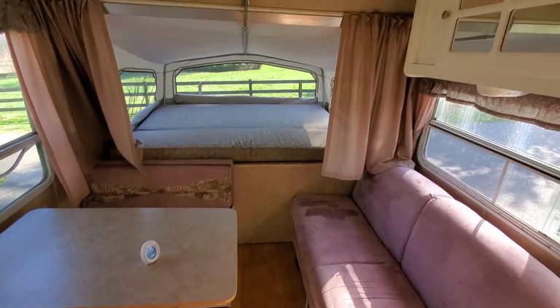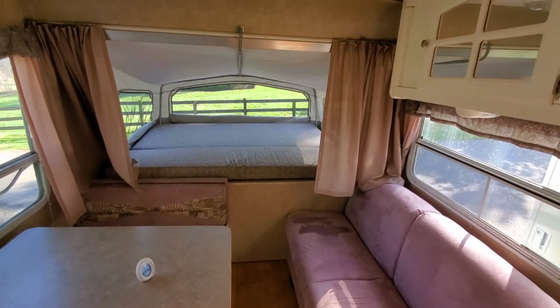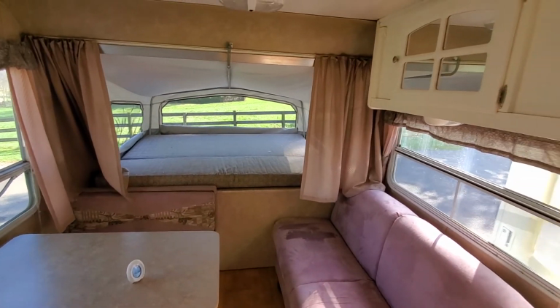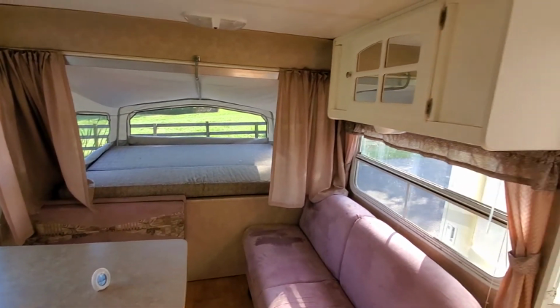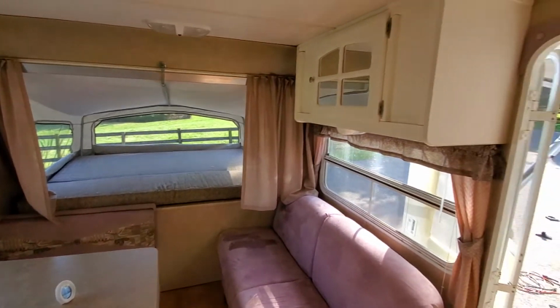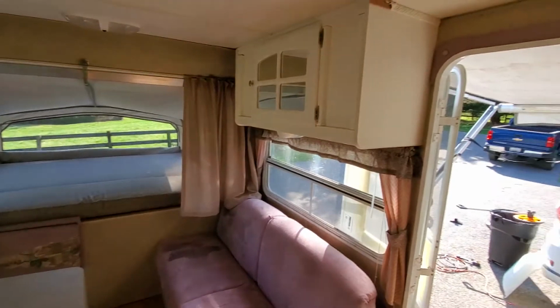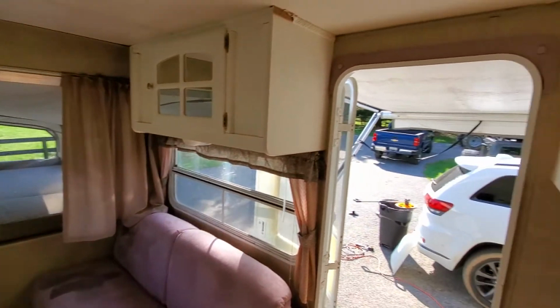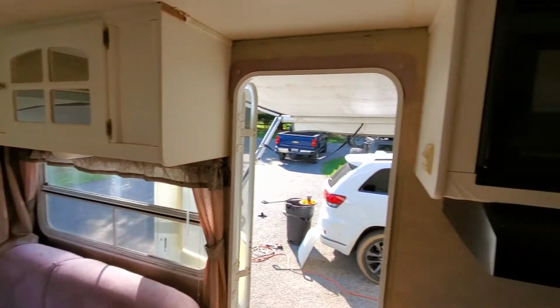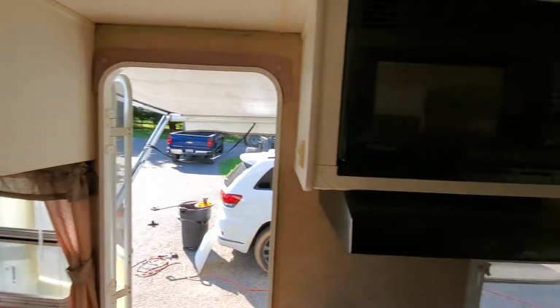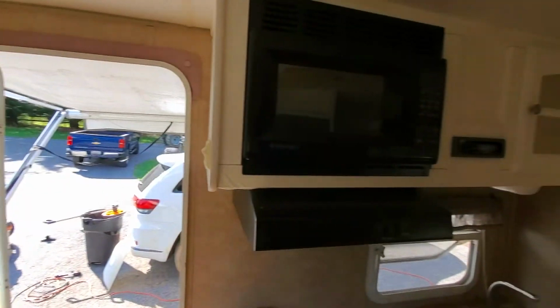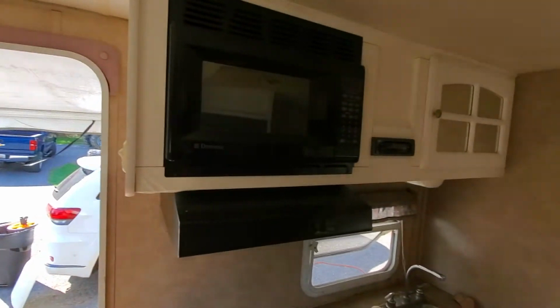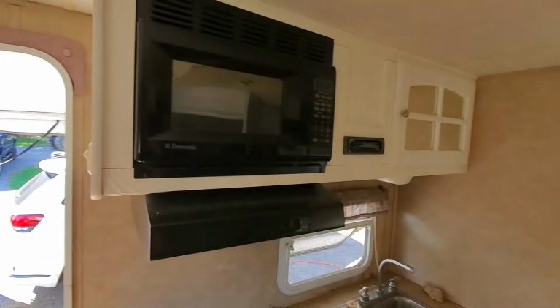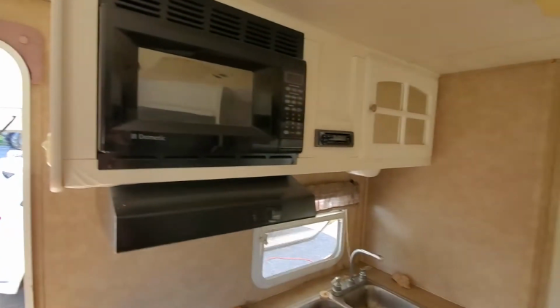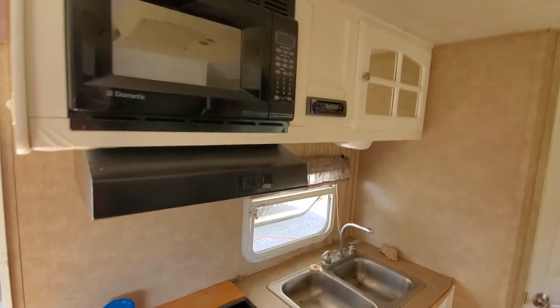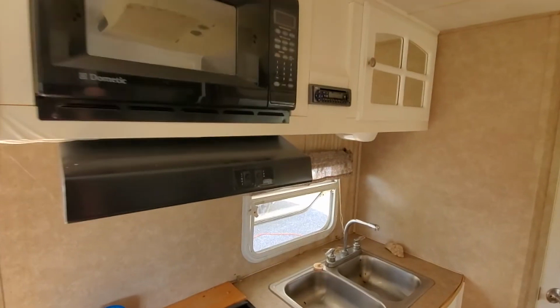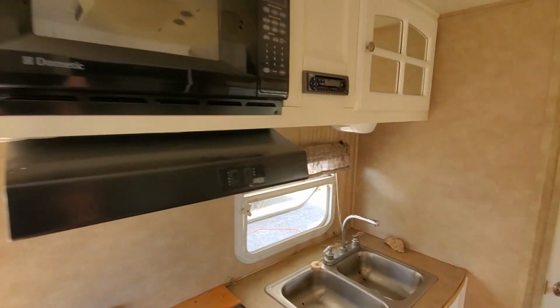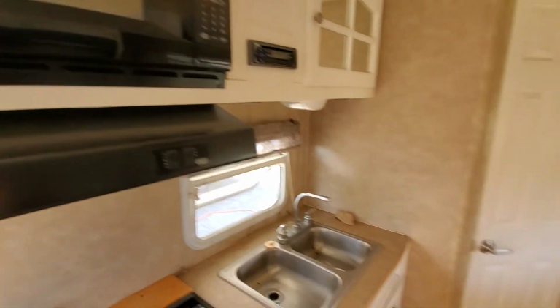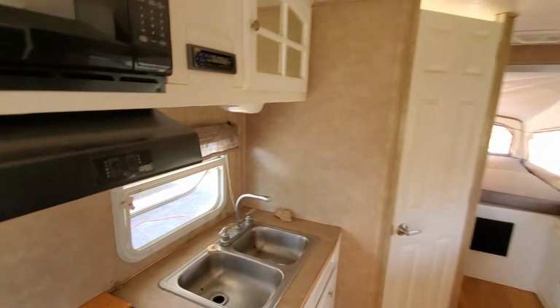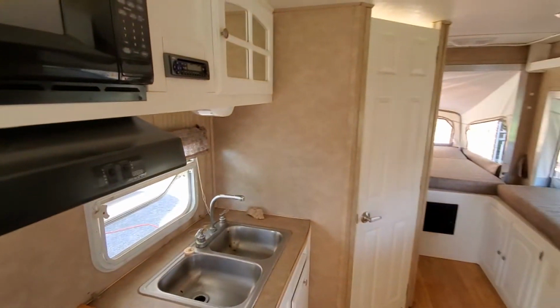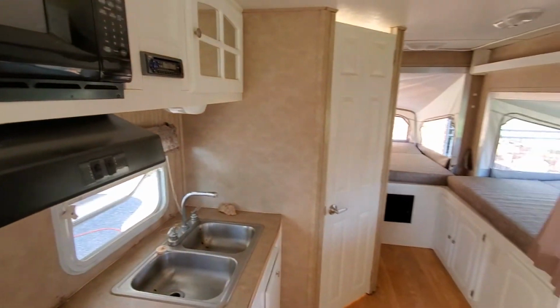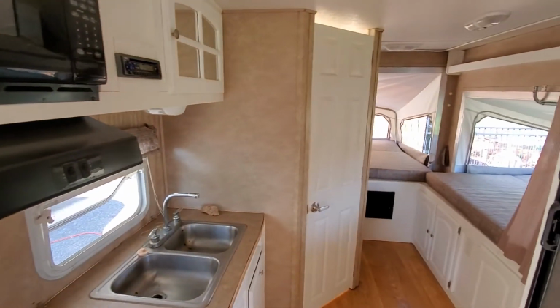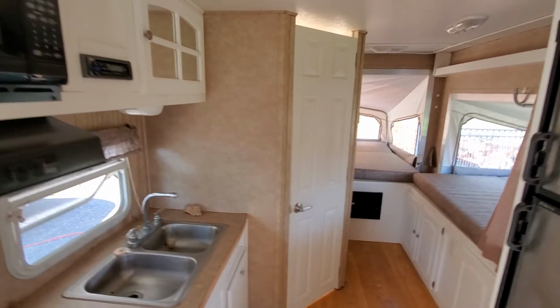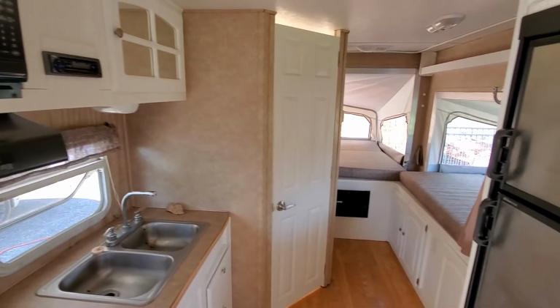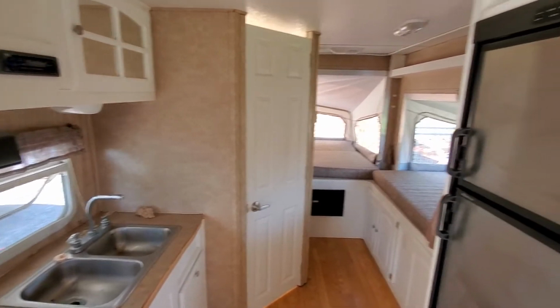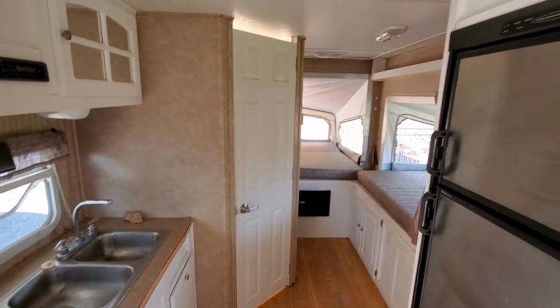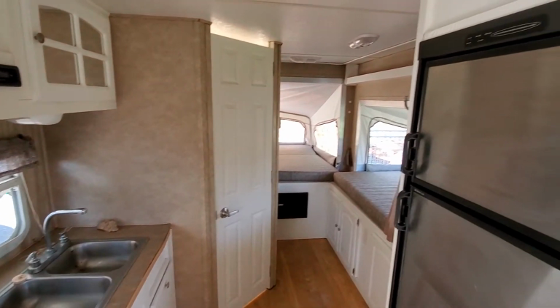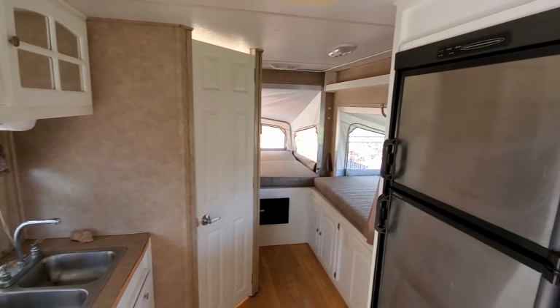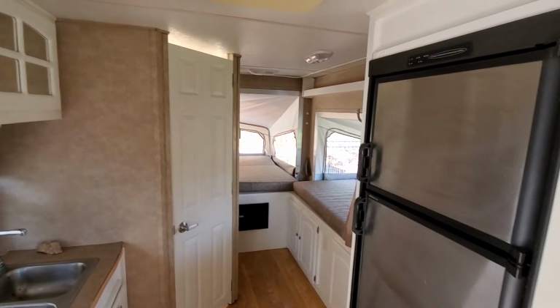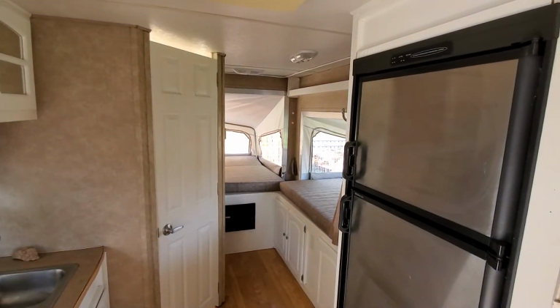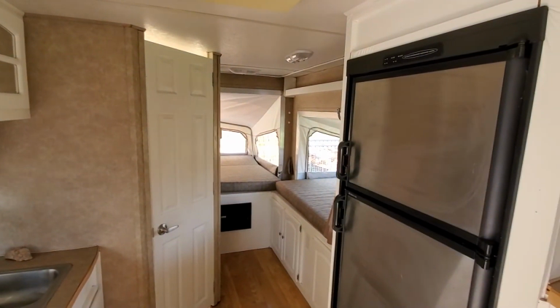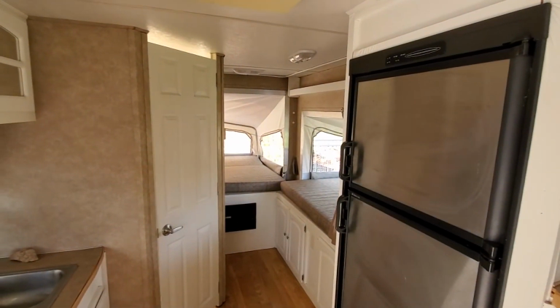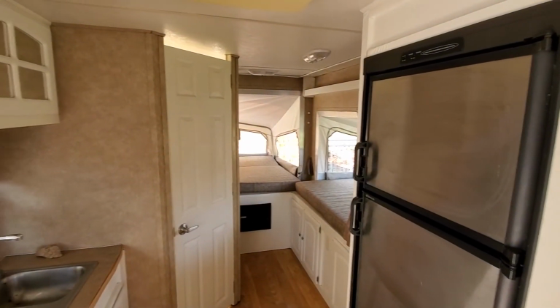So that's the trailer. You can find other specifications and pictures of it closed up and ready to travel on the Sailab.